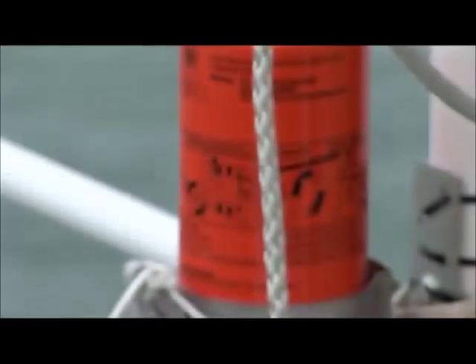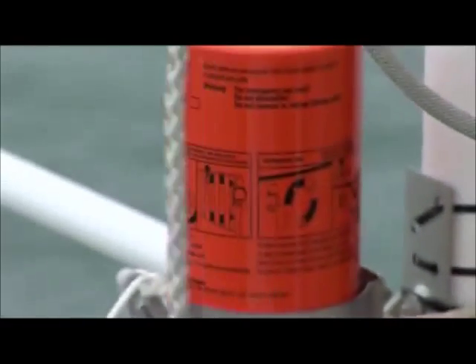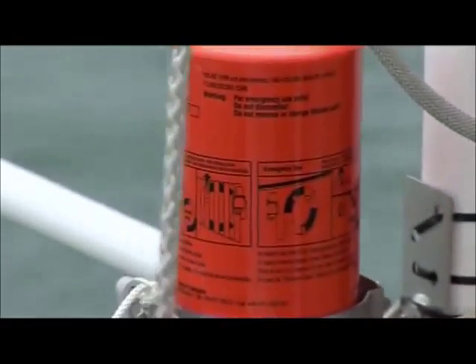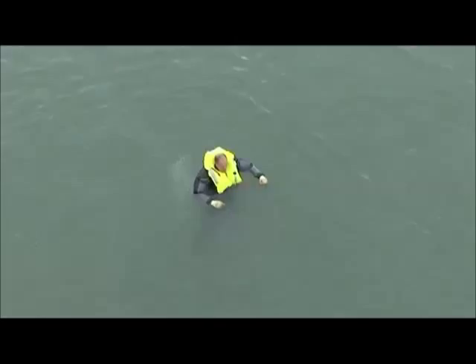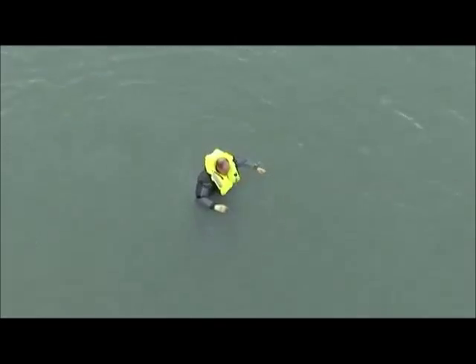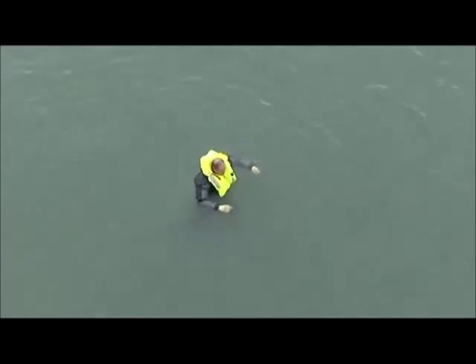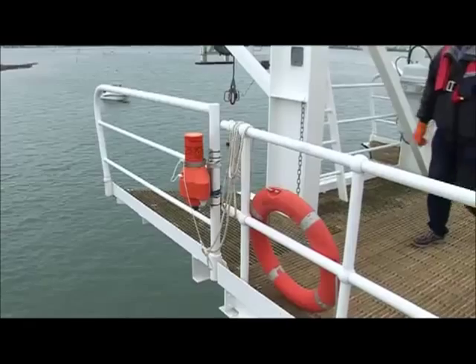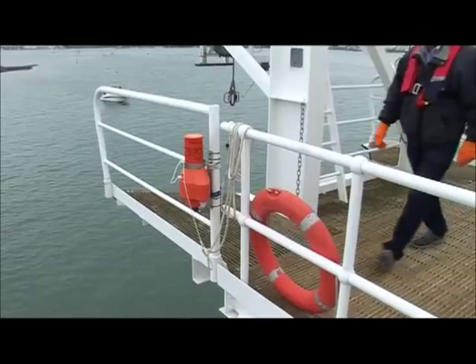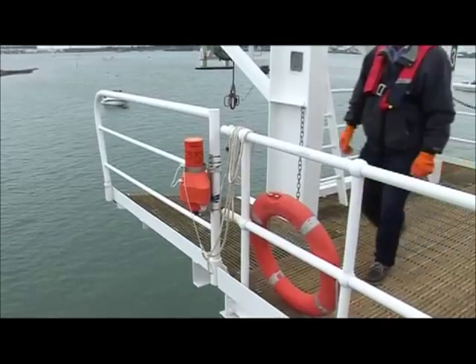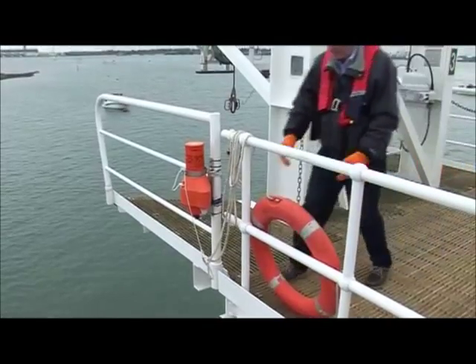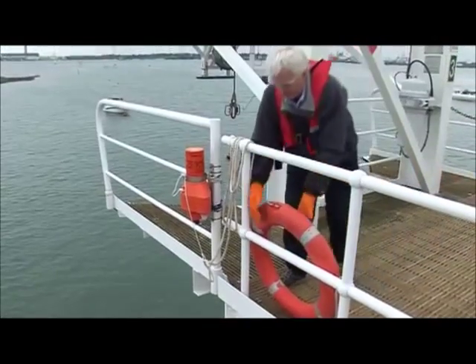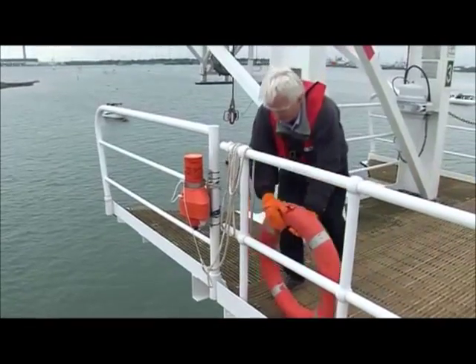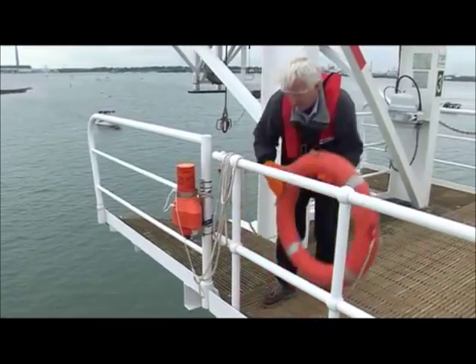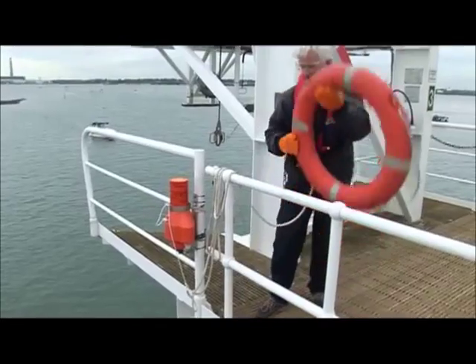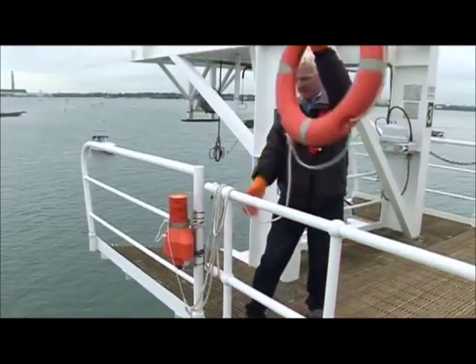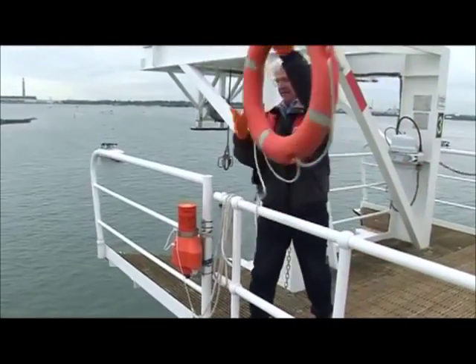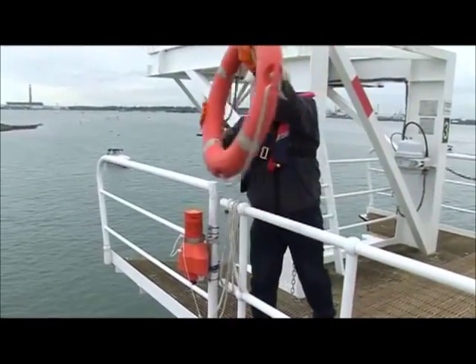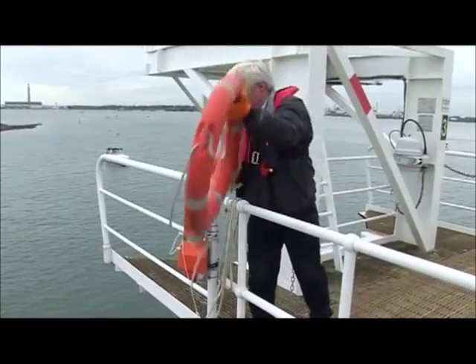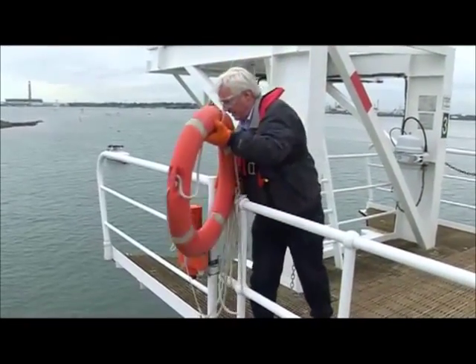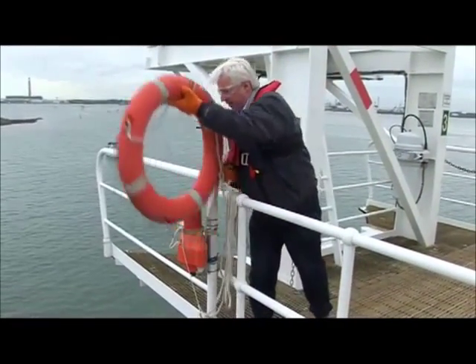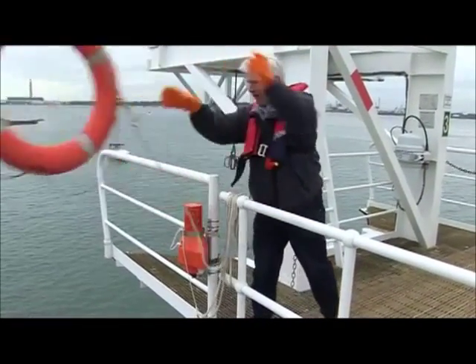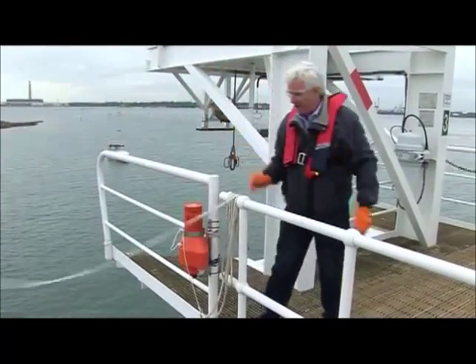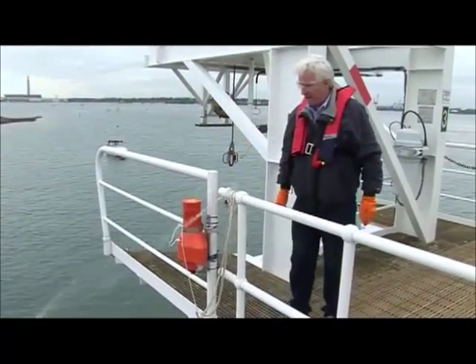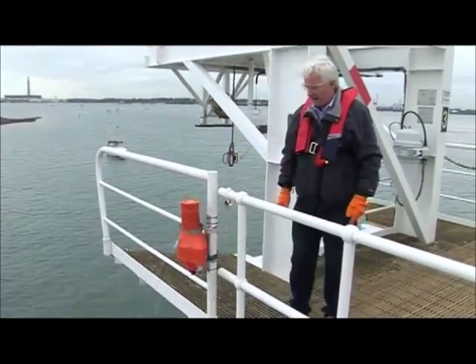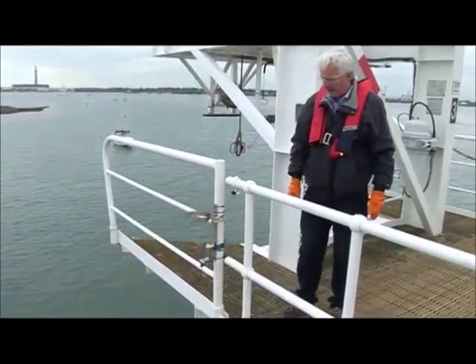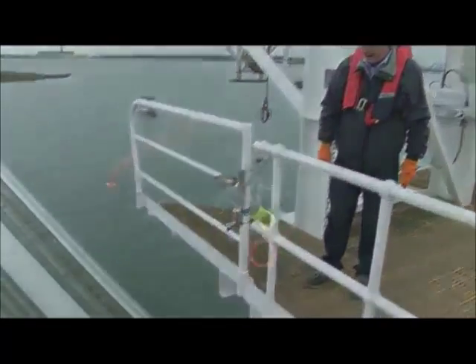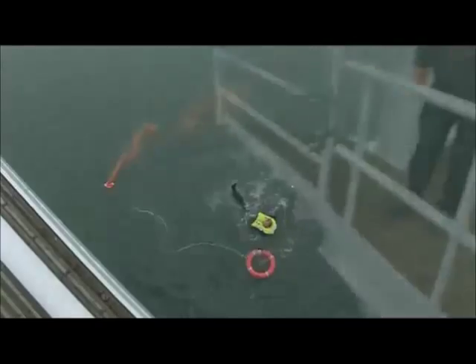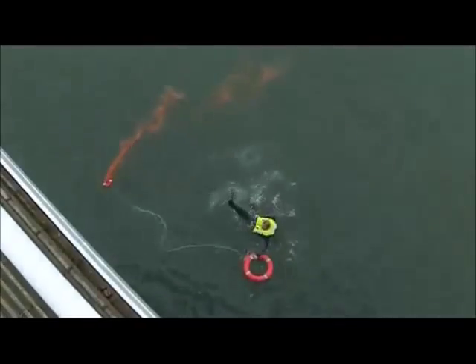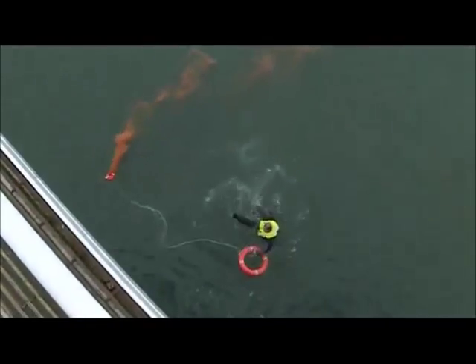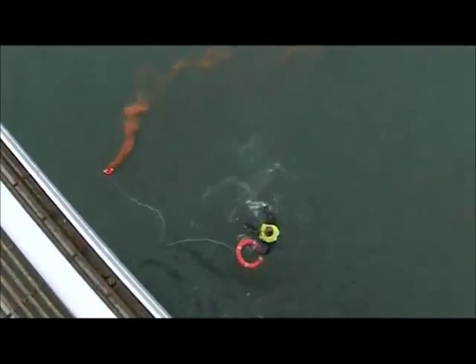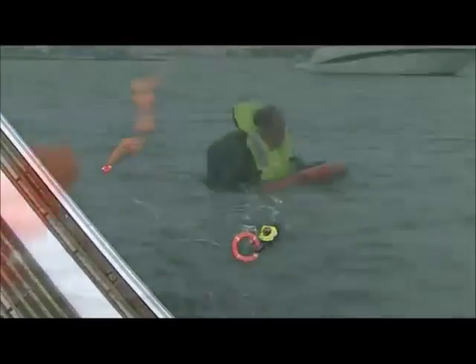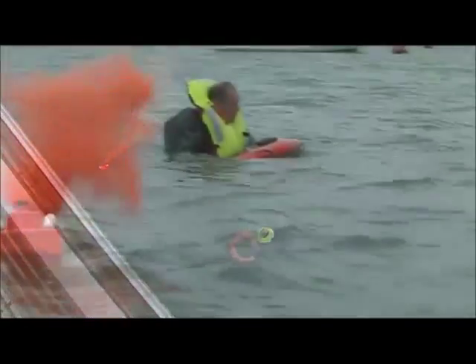The Comet light and smoke life buoy marker. Mounted on ship's bridge wings attached to a life buoy, when deployed, it marks the position of a man overboard by day or night.